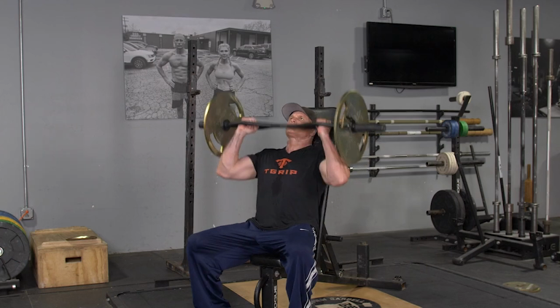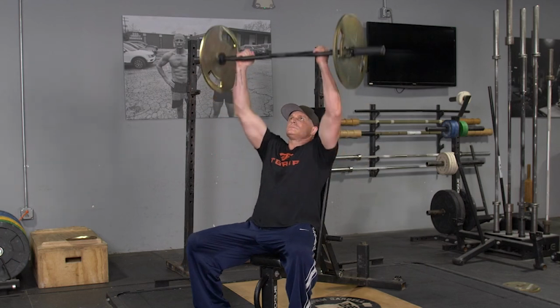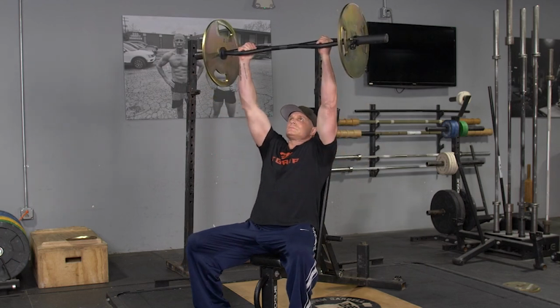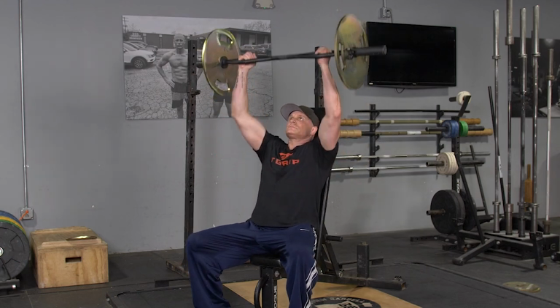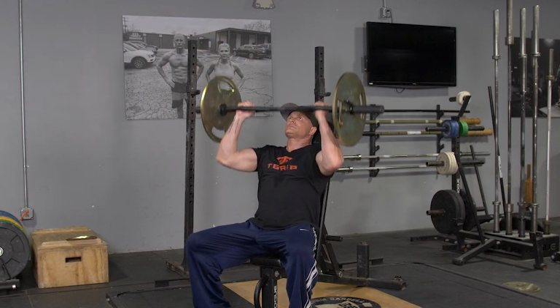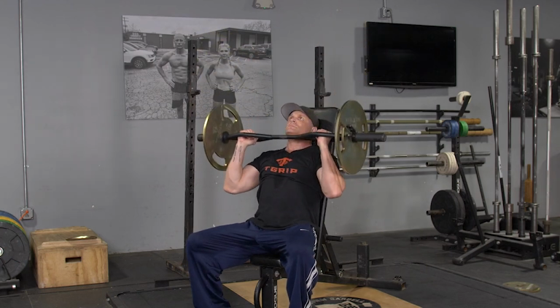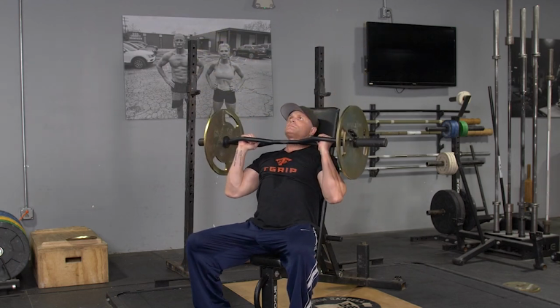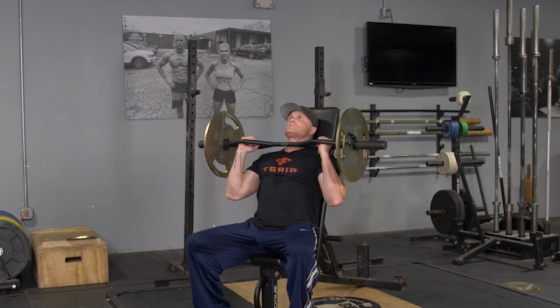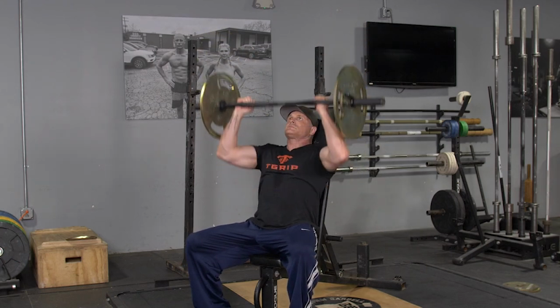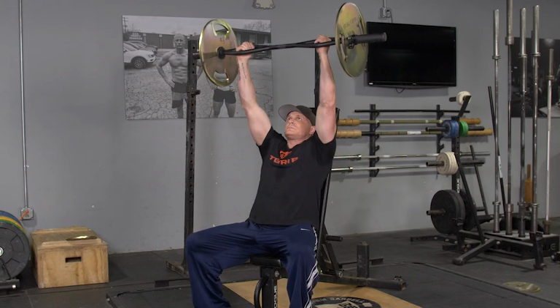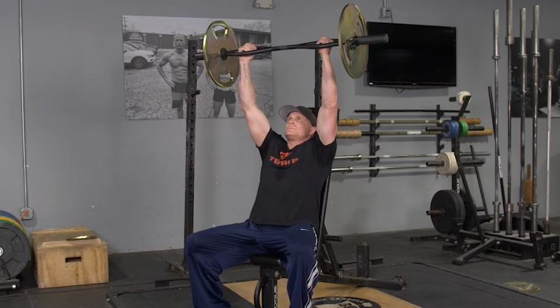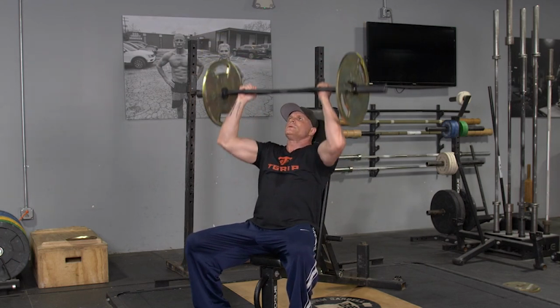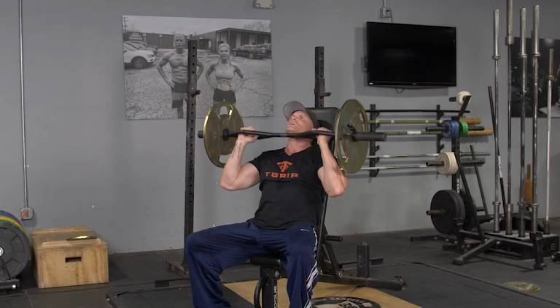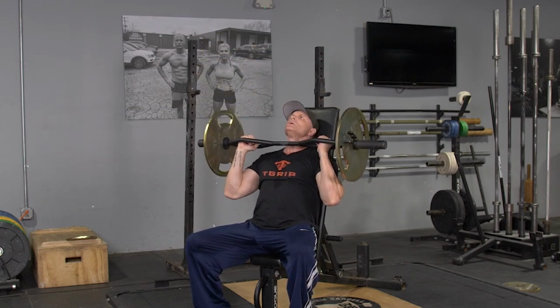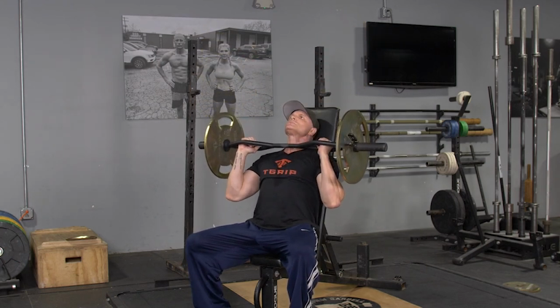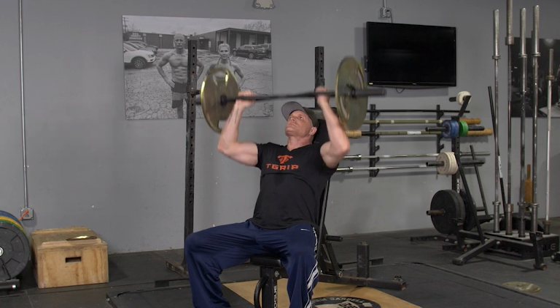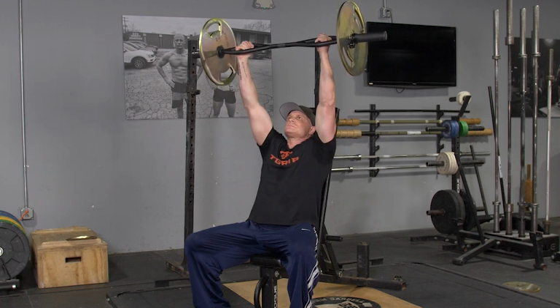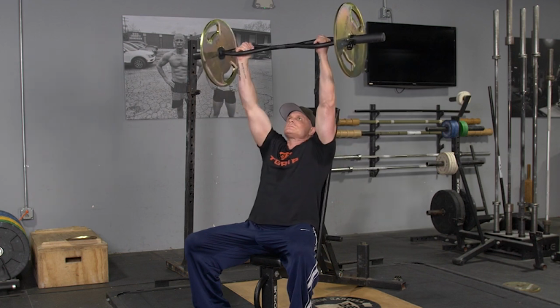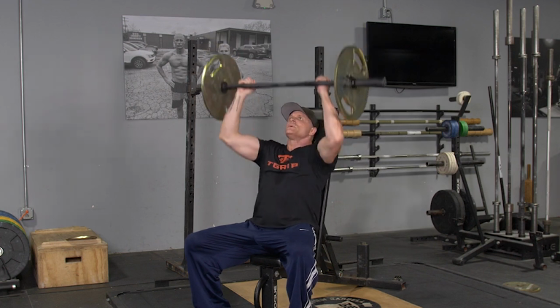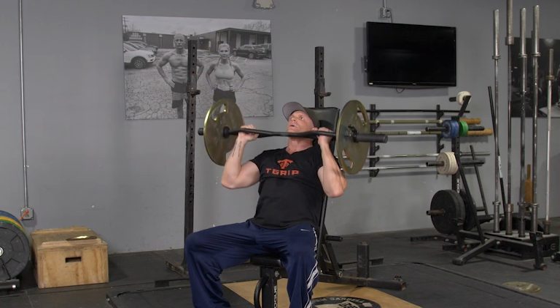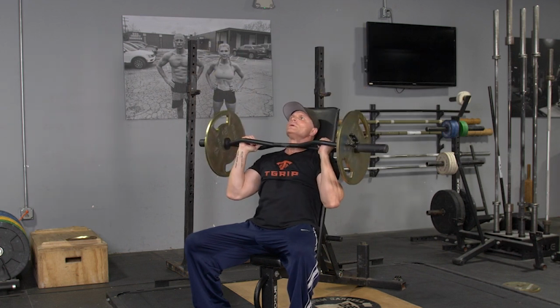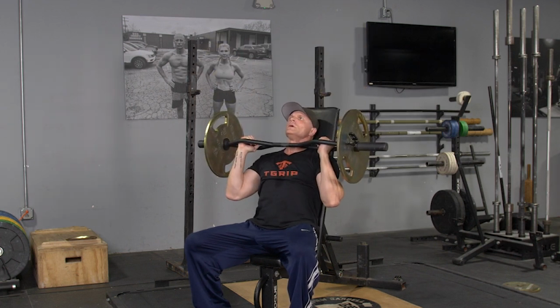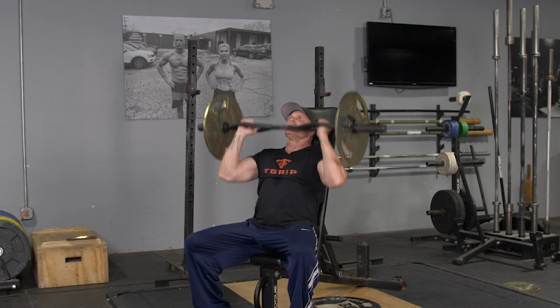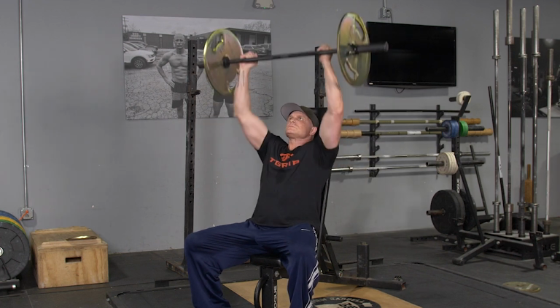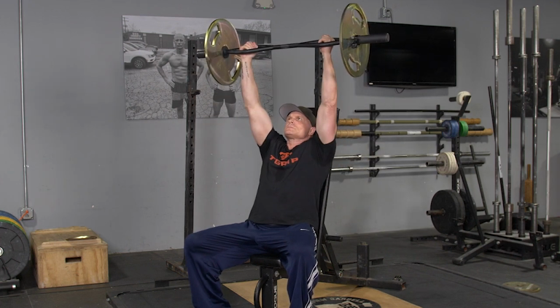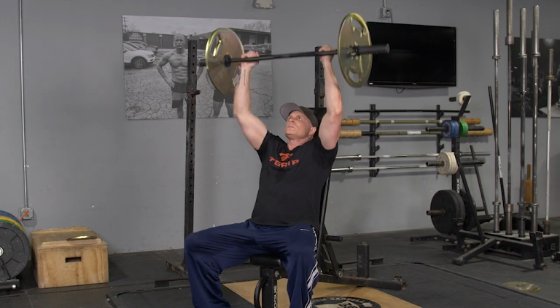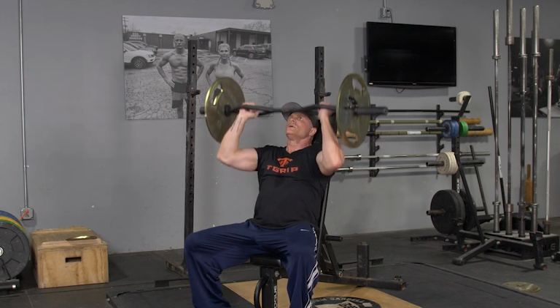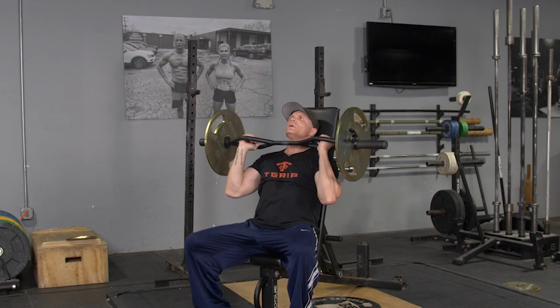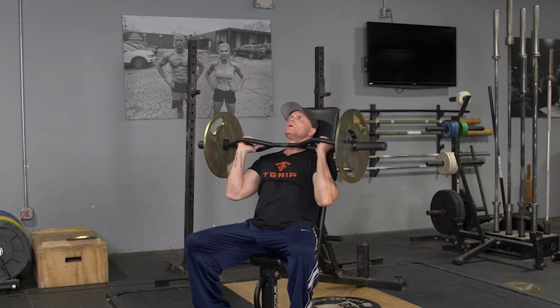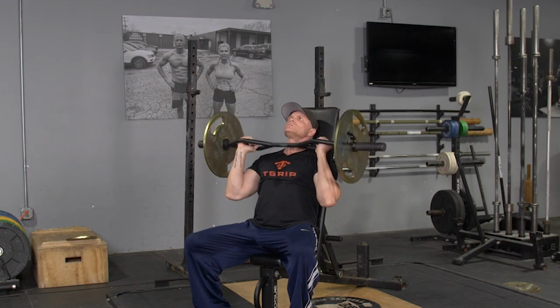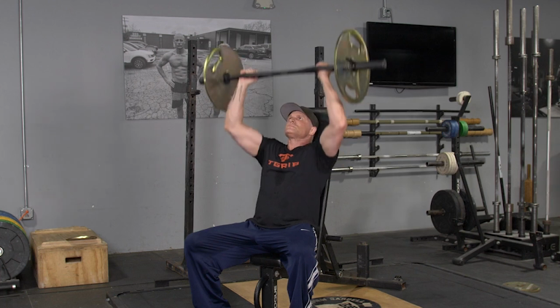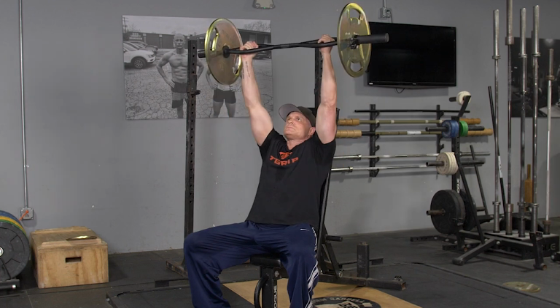To complete the seated overhead press using your original T-grip bar, begin by setting your bench at a 90-degree angle, seated, feet flat on the floor, and grasping your original T-grip bar with a hammer grip.